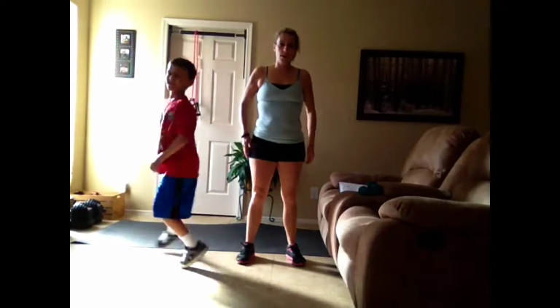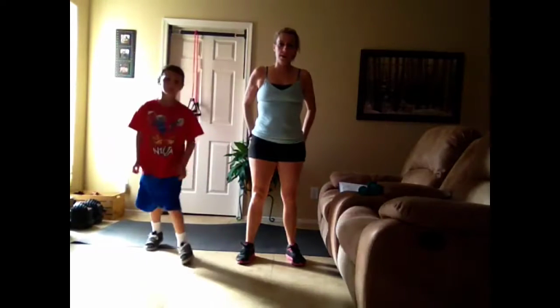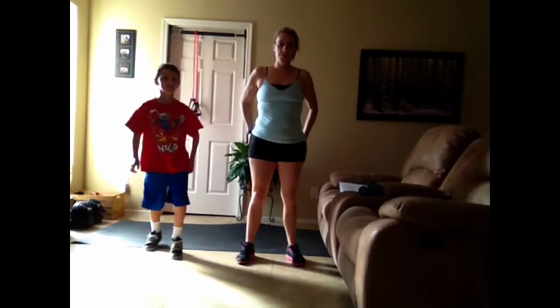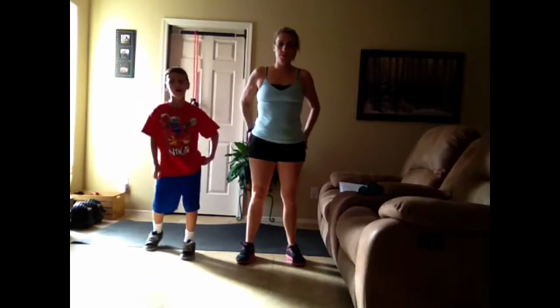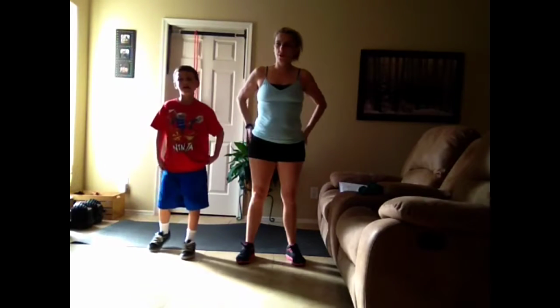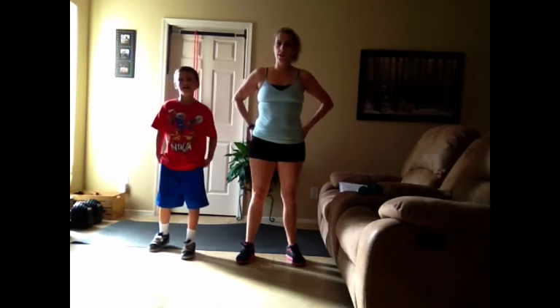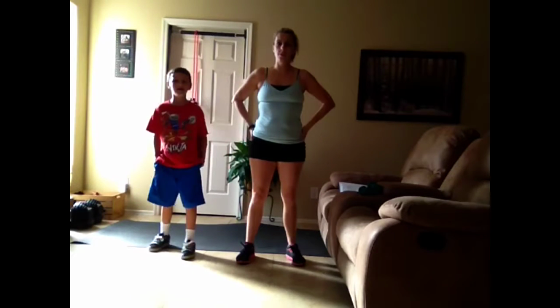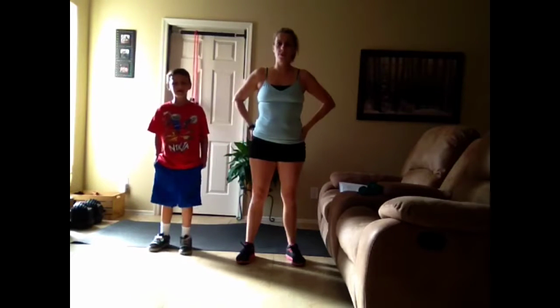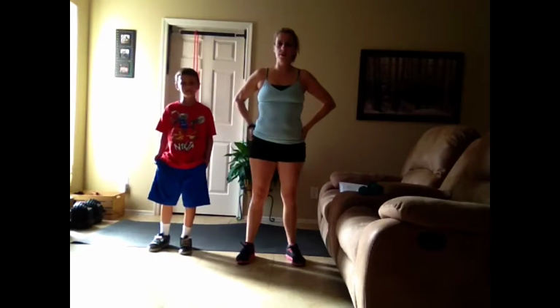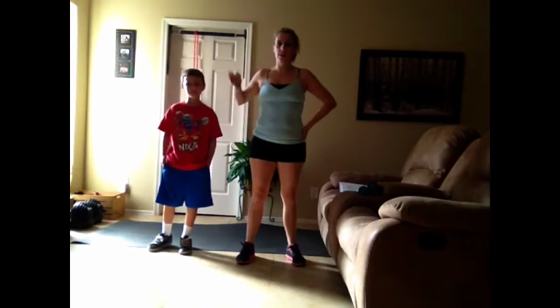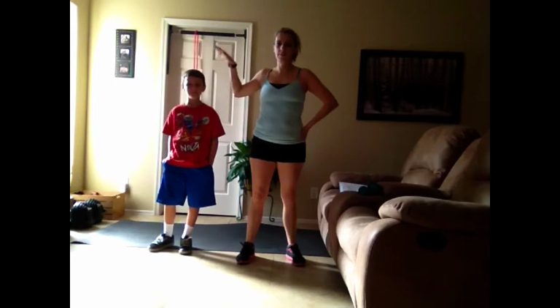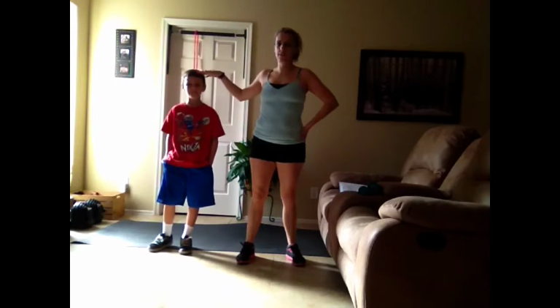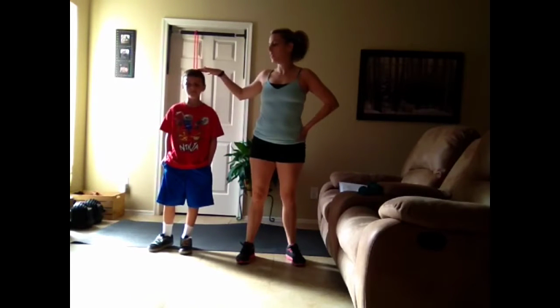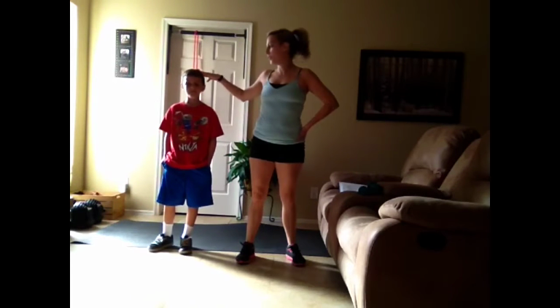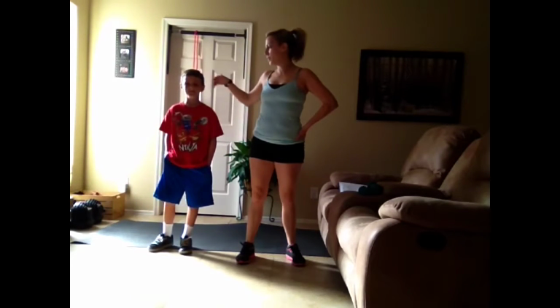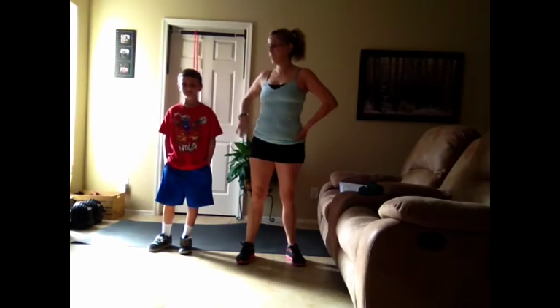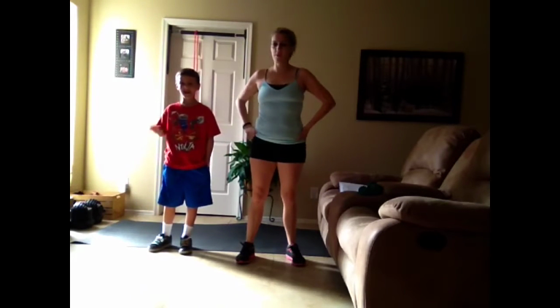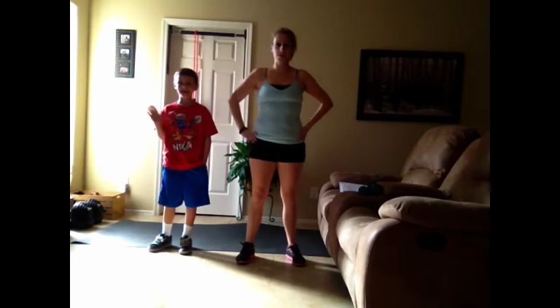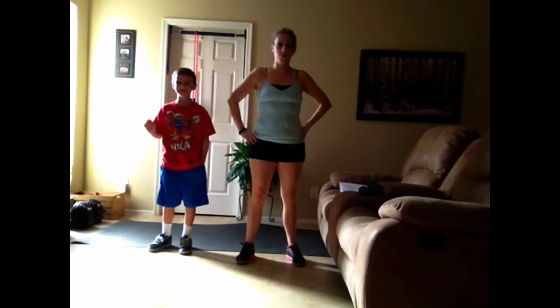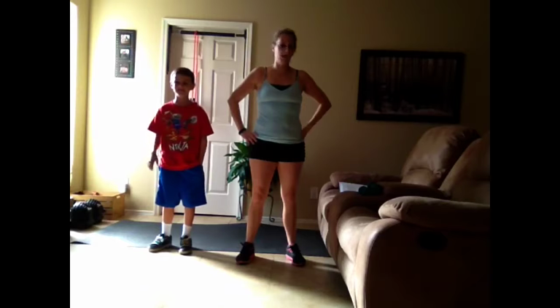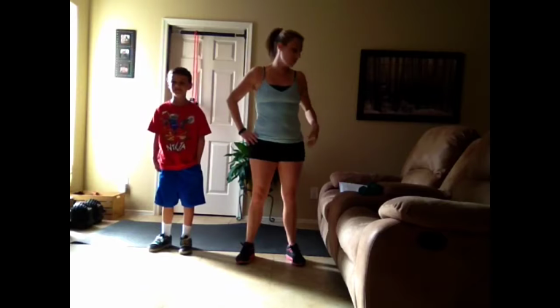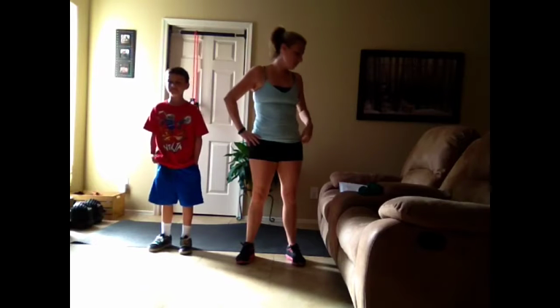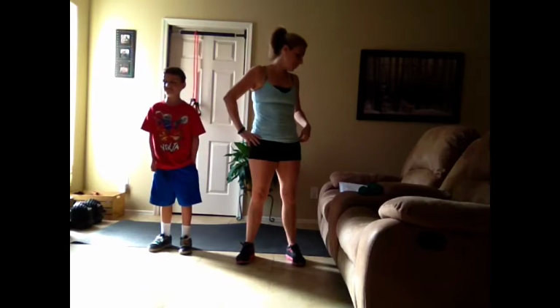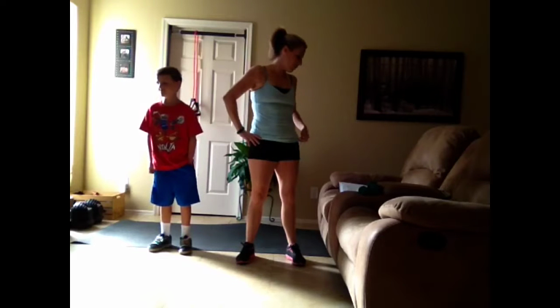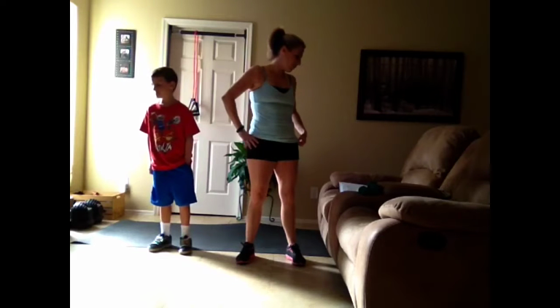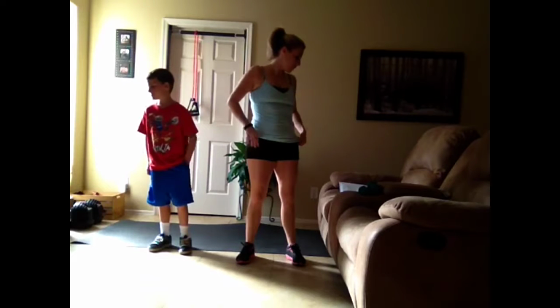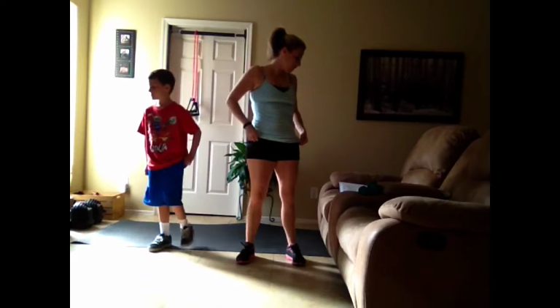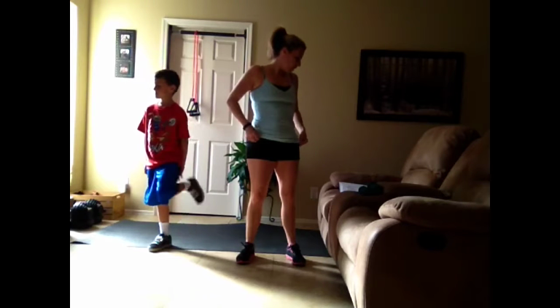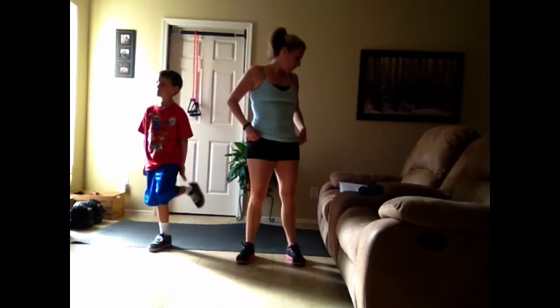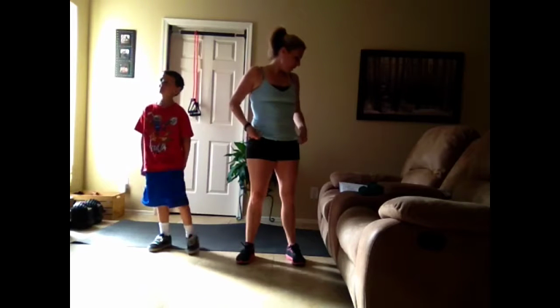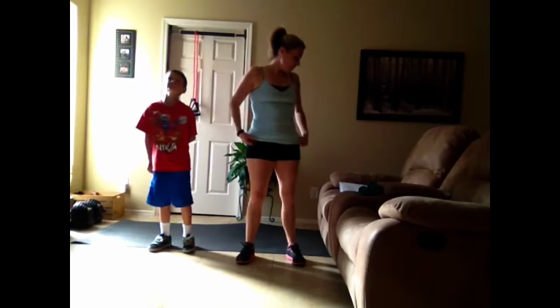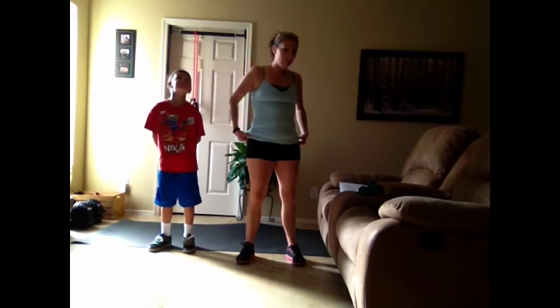Hey guys, what's up? Welcome to day 24. I have my son Derek with me today — he wants to work out with us. So anyway, let's get started.